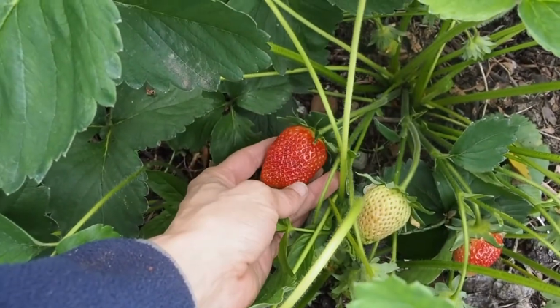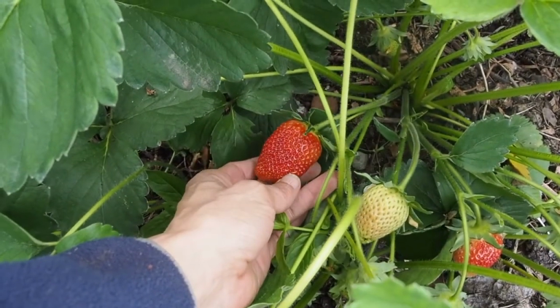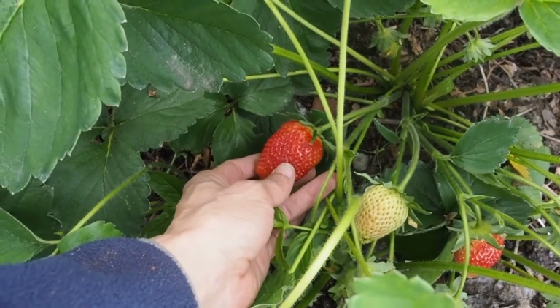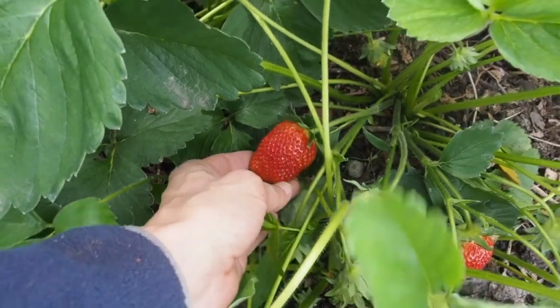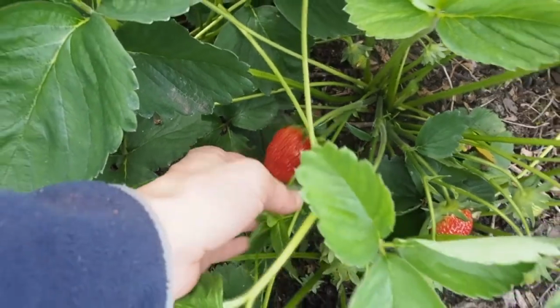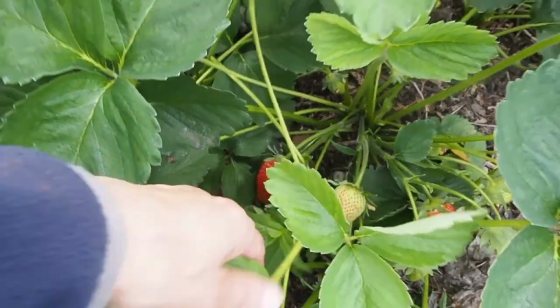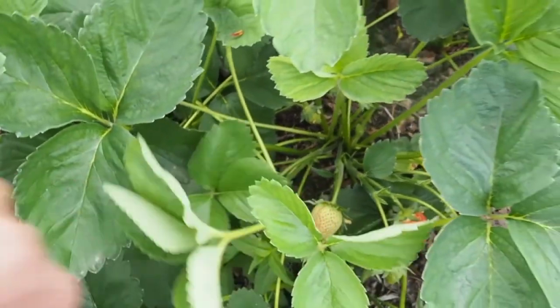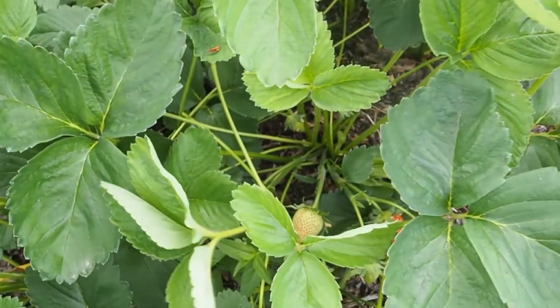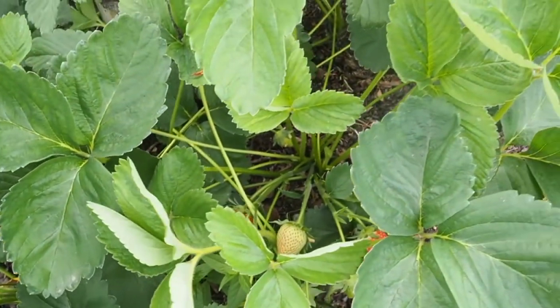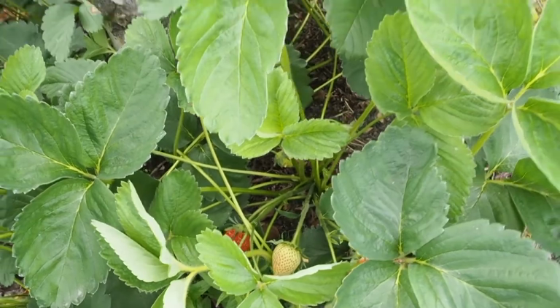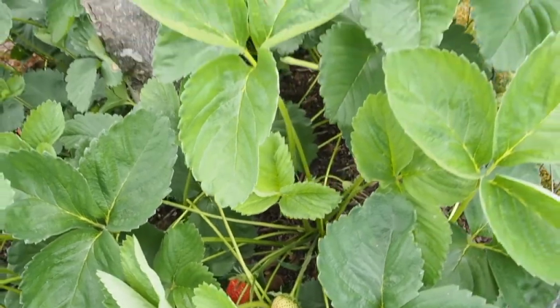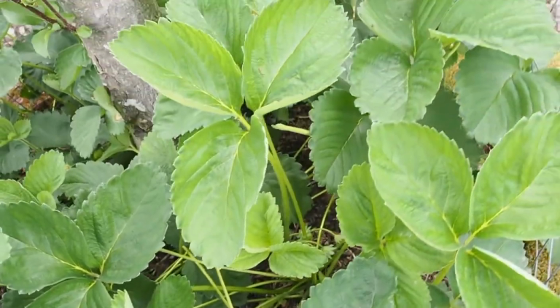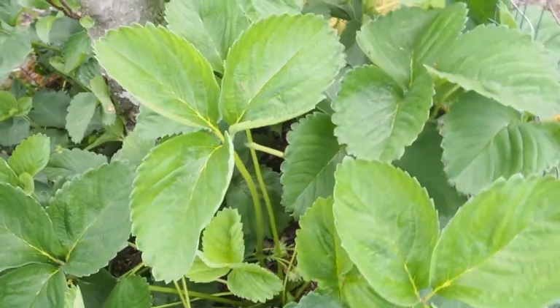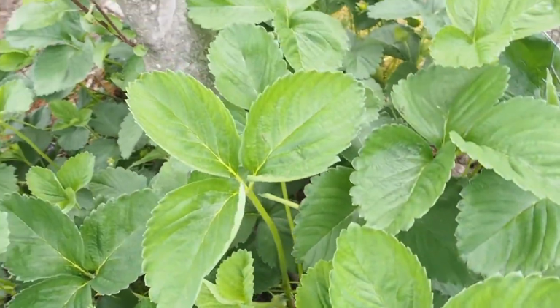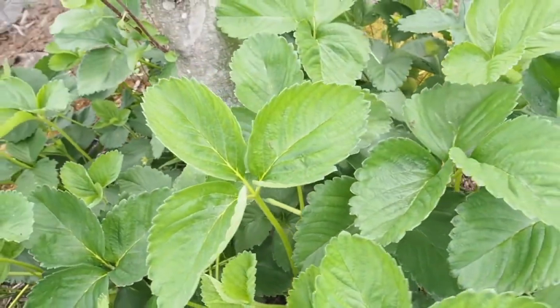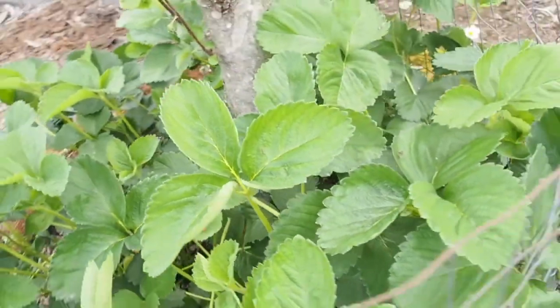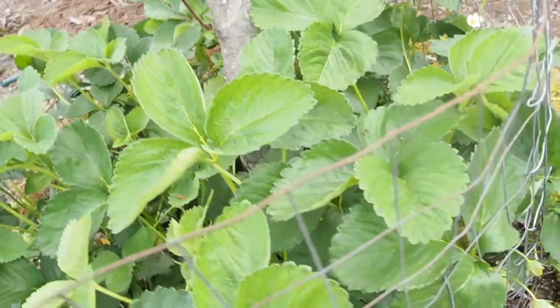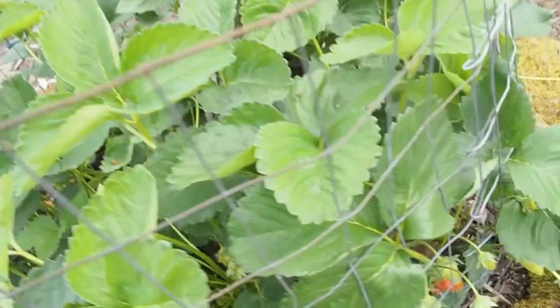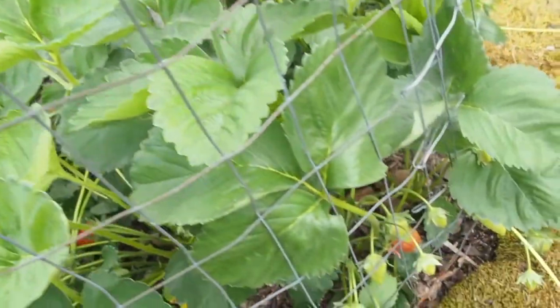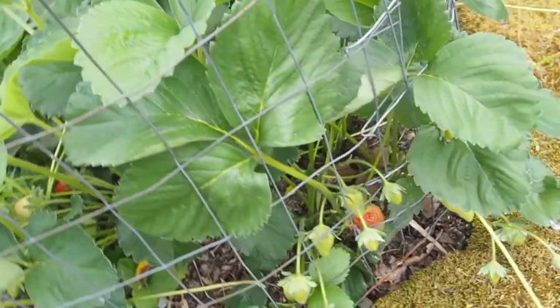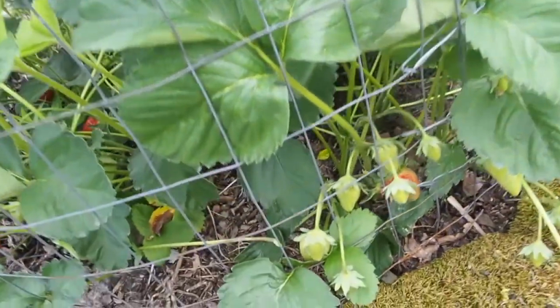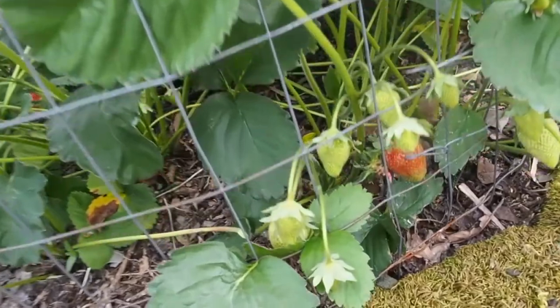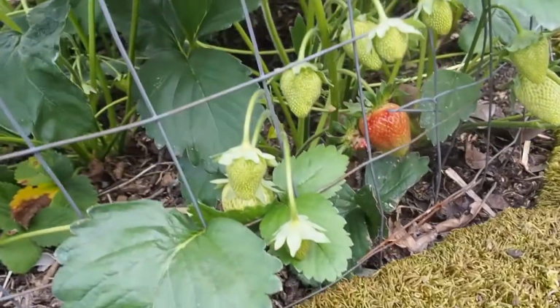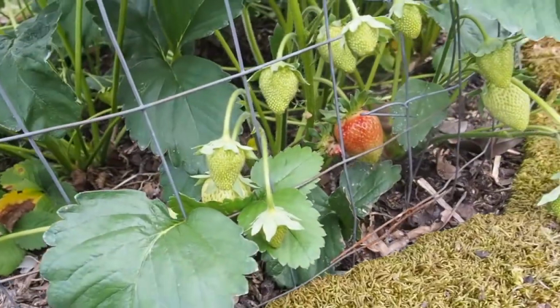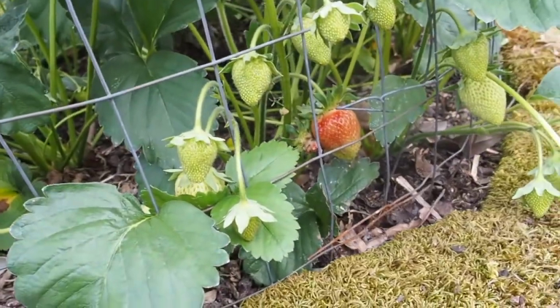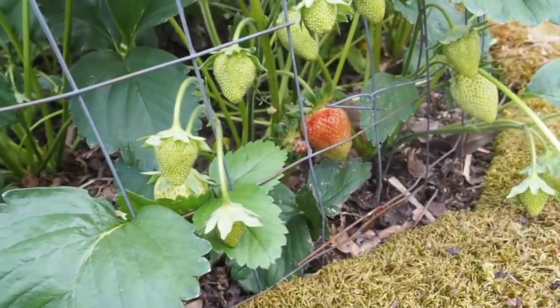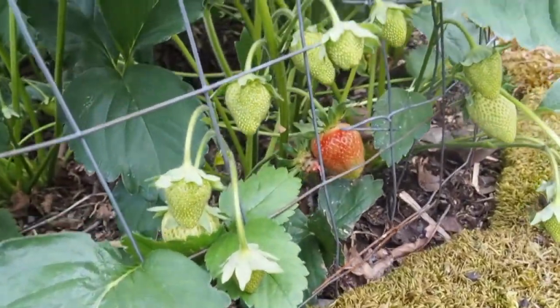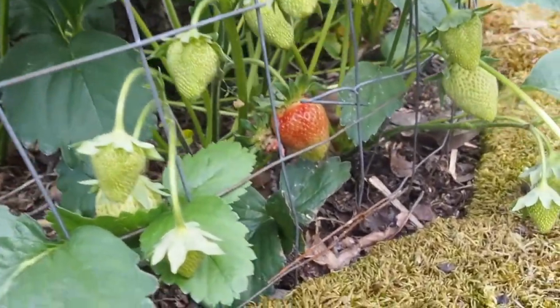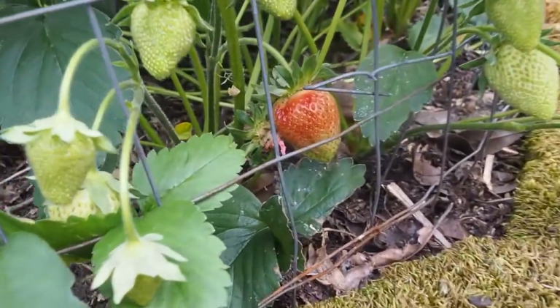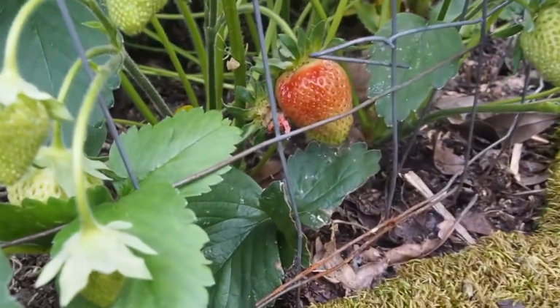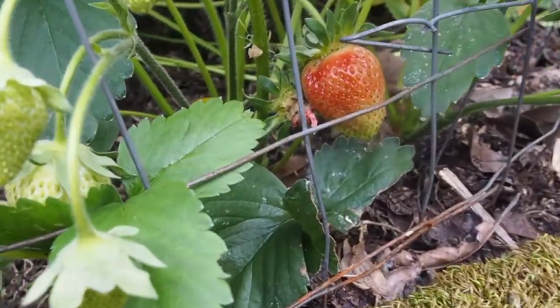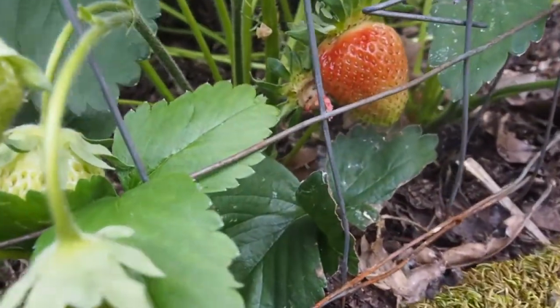I planted these last year, I think late summer, and all the strawberries I have here came from fellow gardeners locally that were just thinning out their plants. Oh, looks like we've got a bunch of ants!